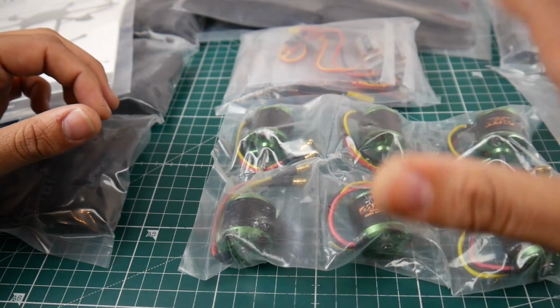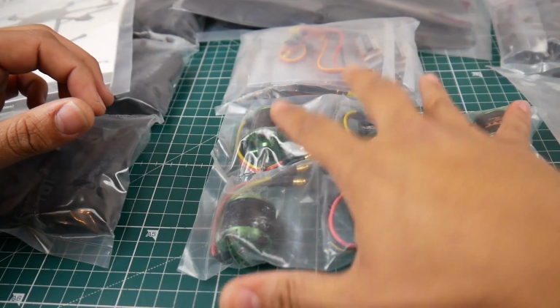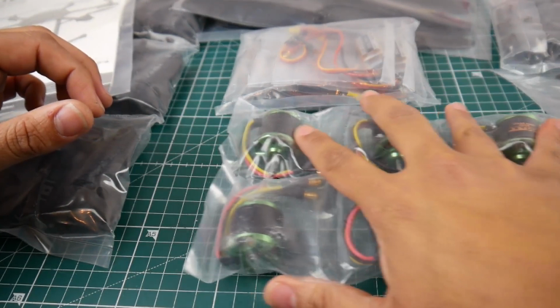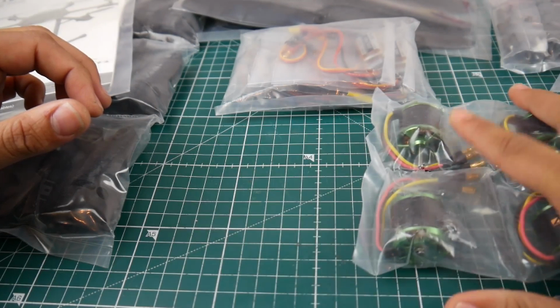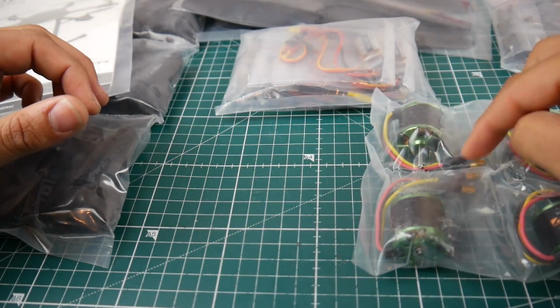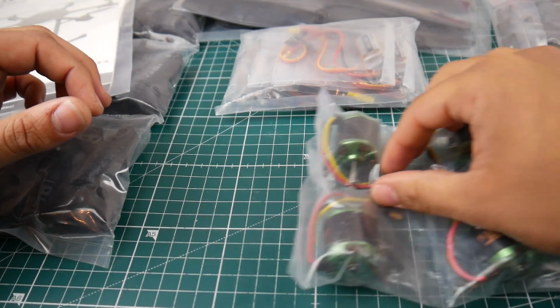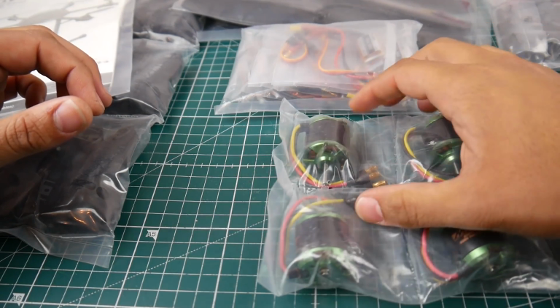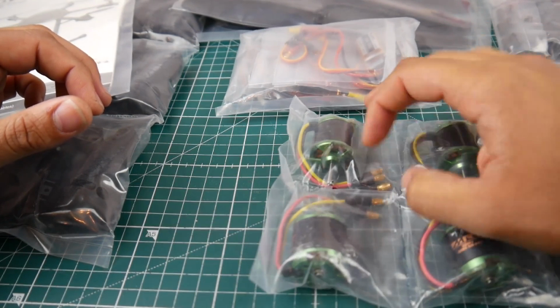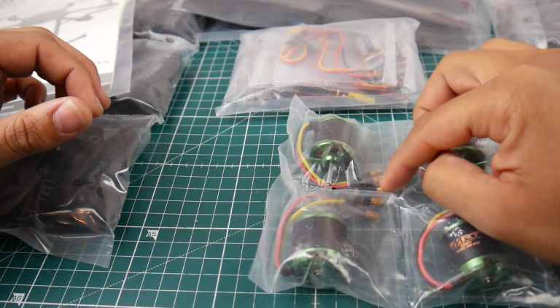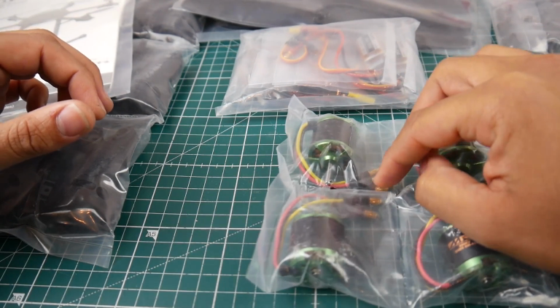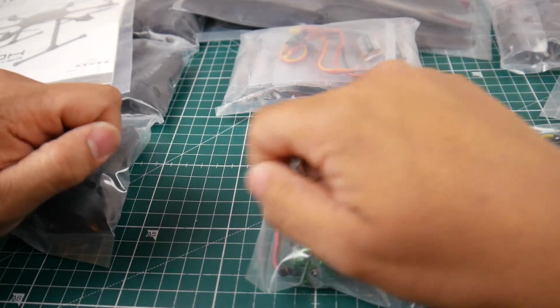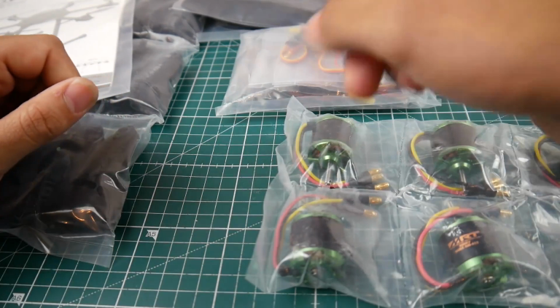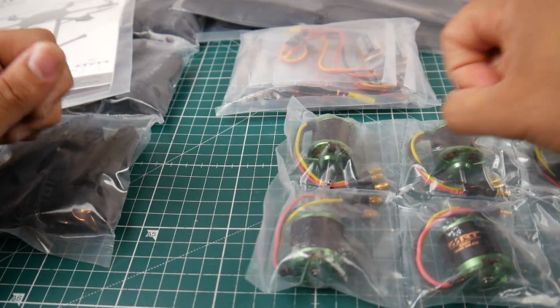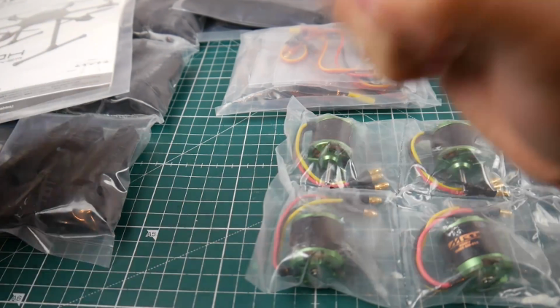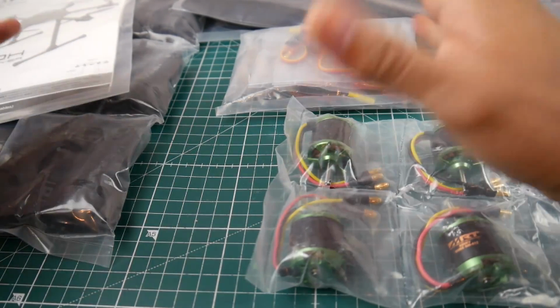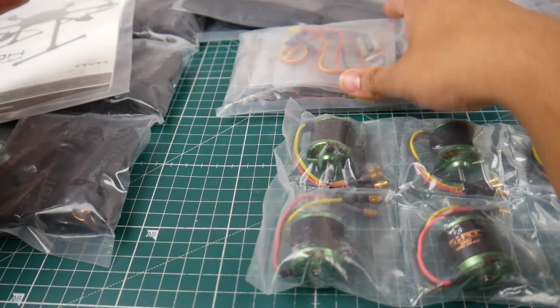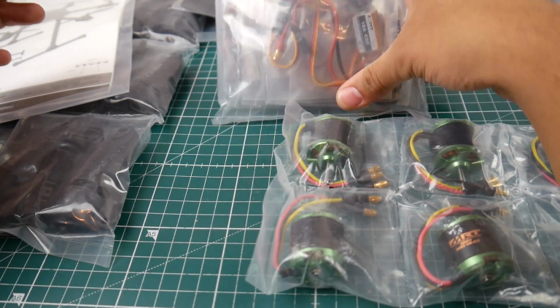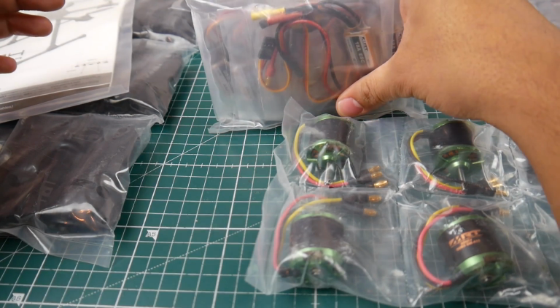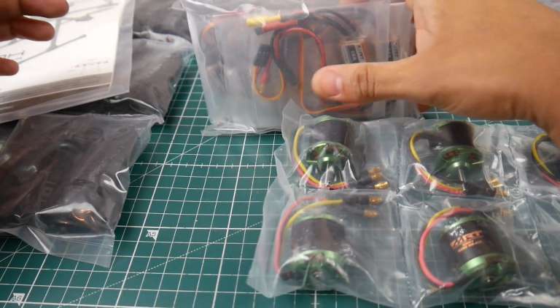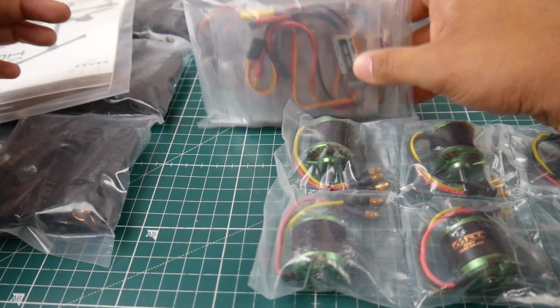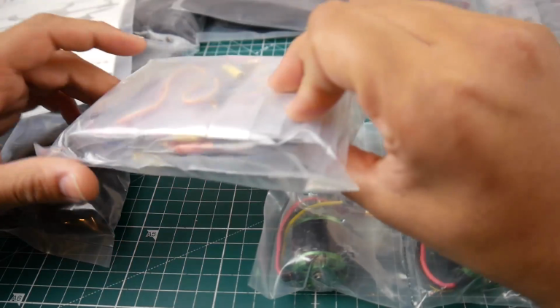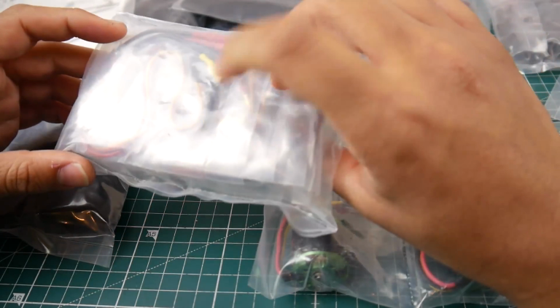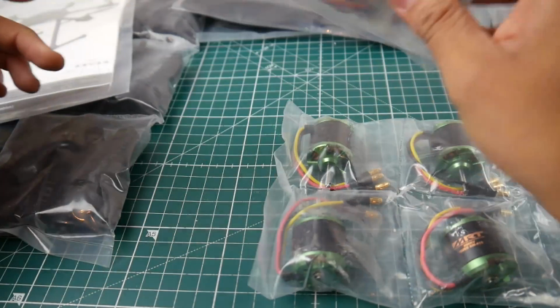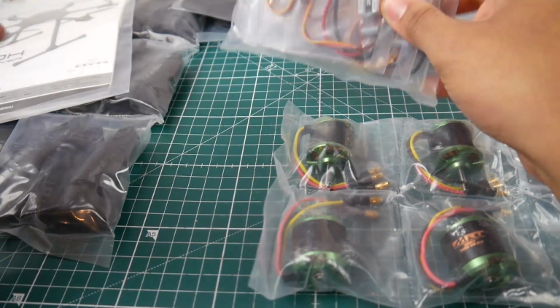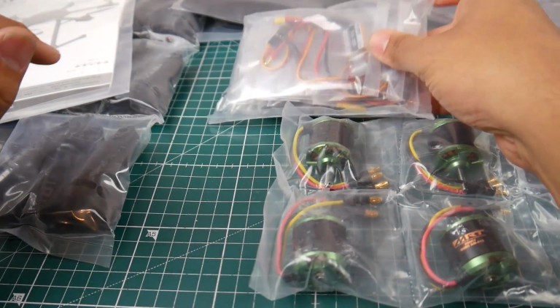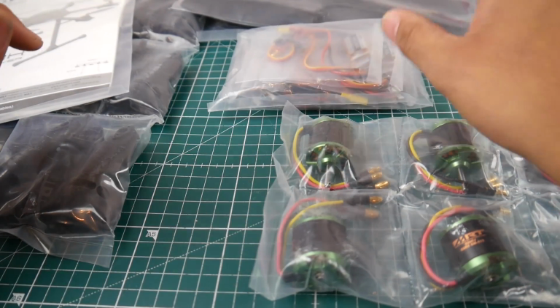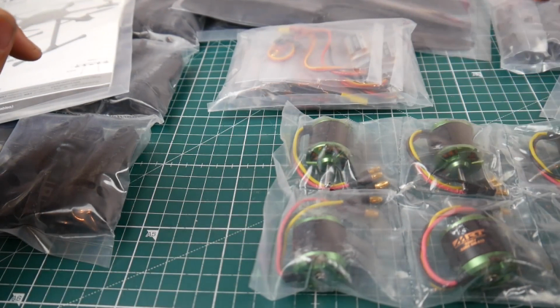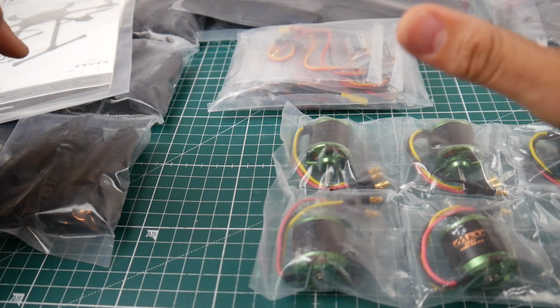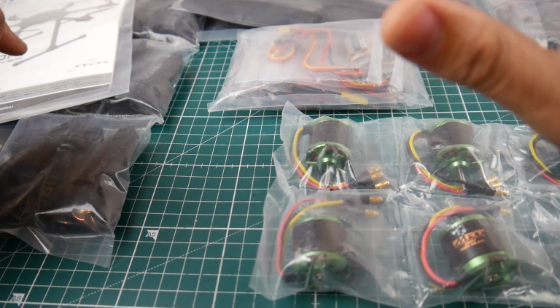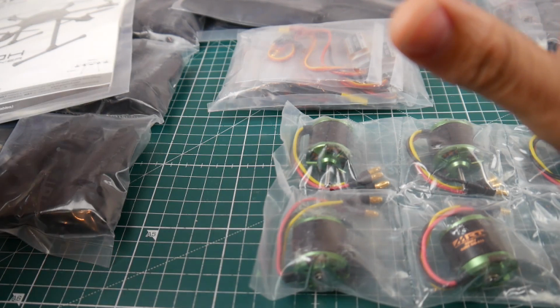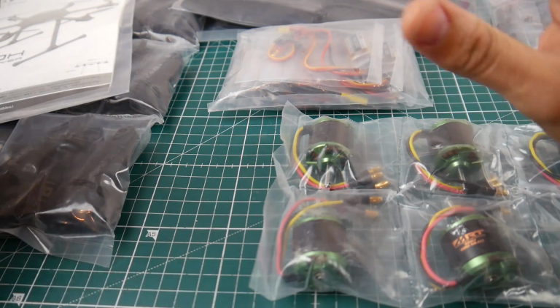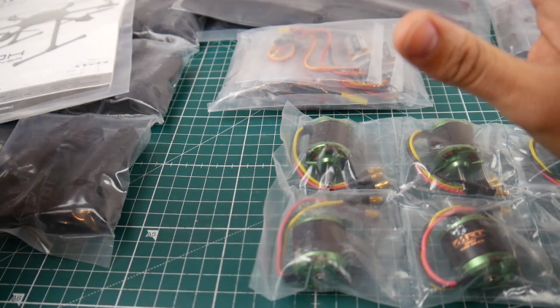They give you six motors and everything is going to be simple to put together because you just have bullet connectors everywhere — you just connect it and you're good to go. They also give you six ESCs since this is a hex copter.